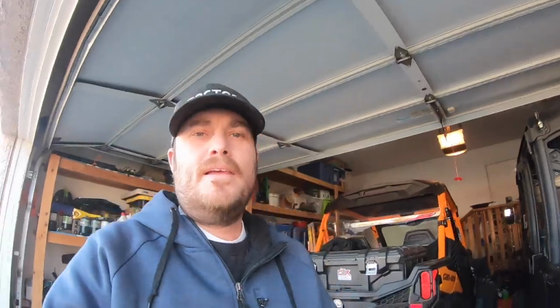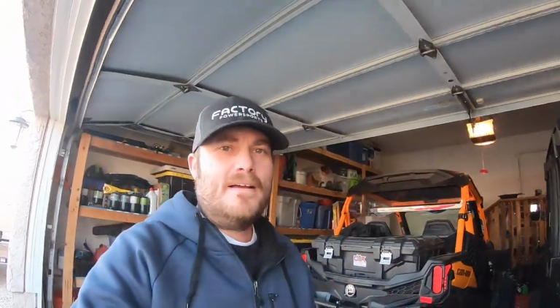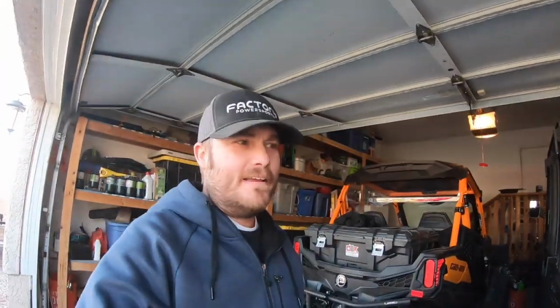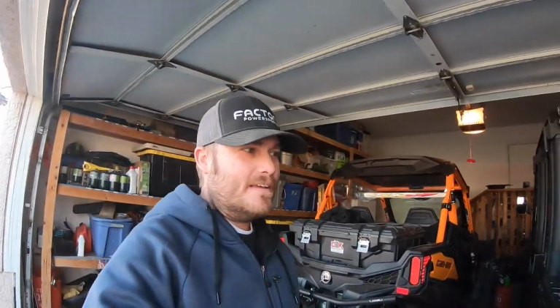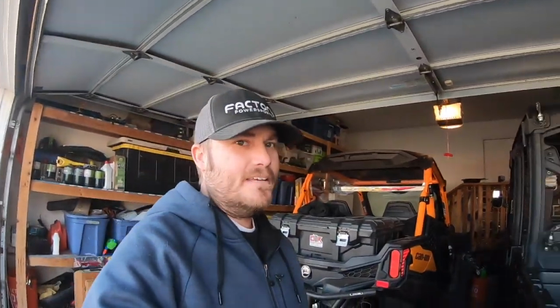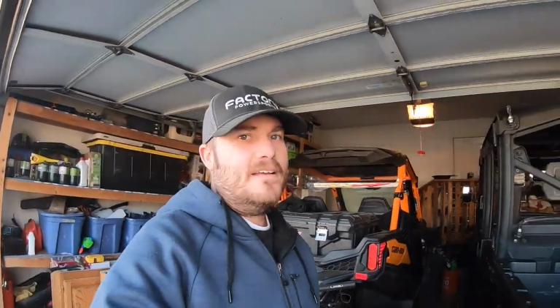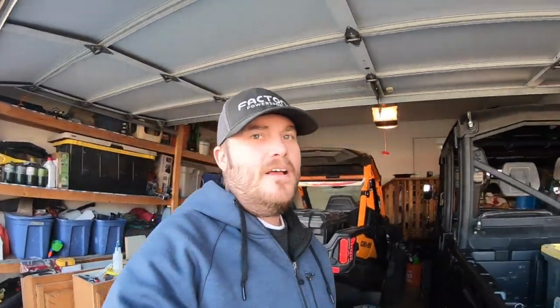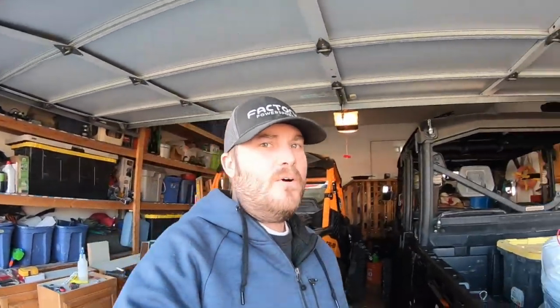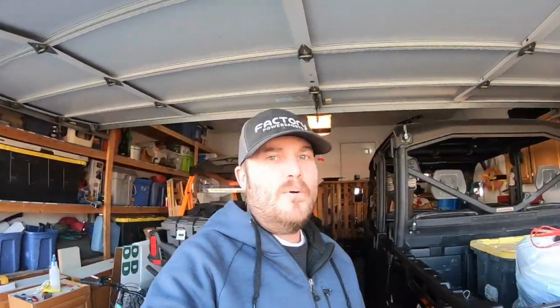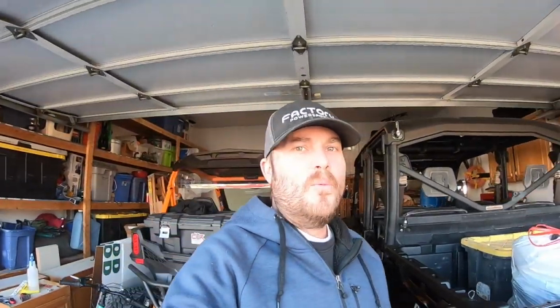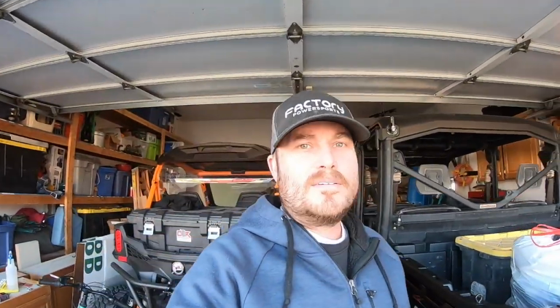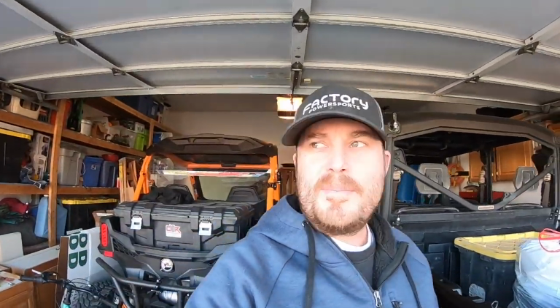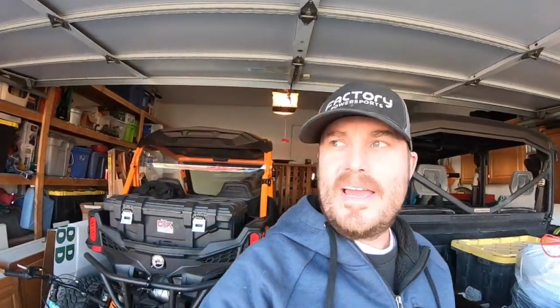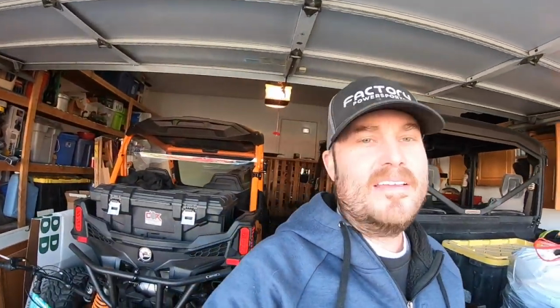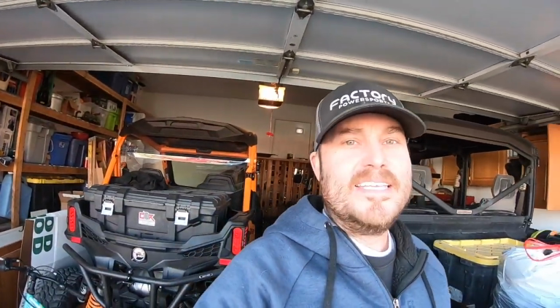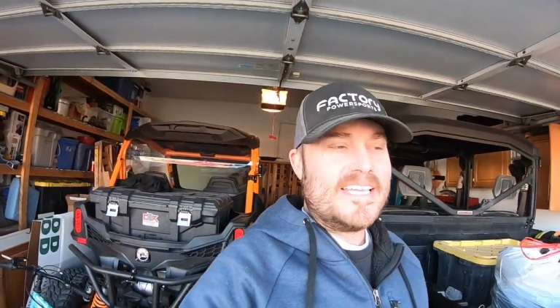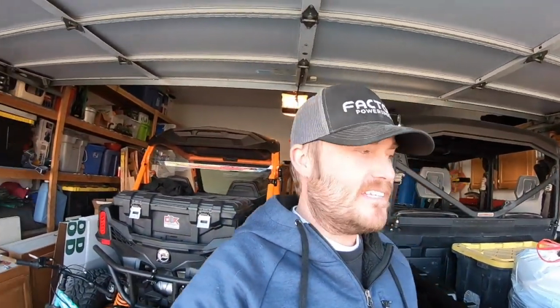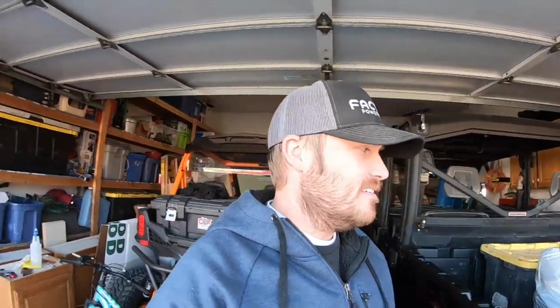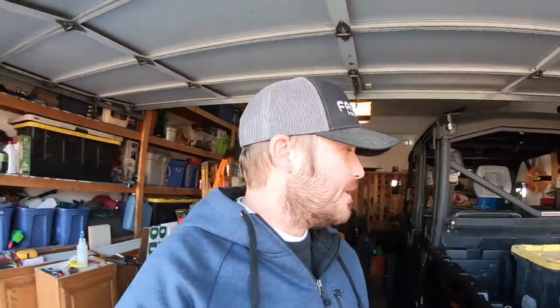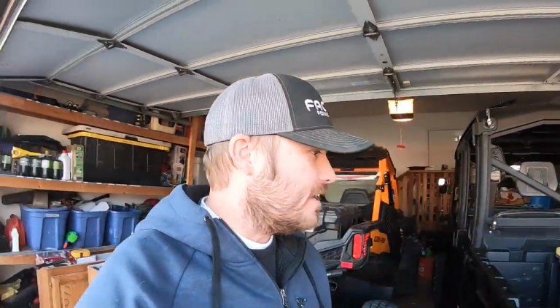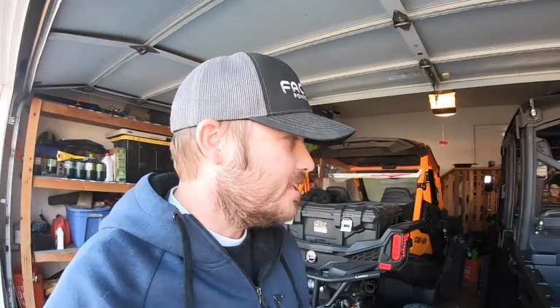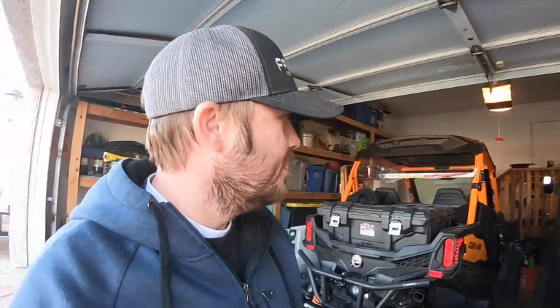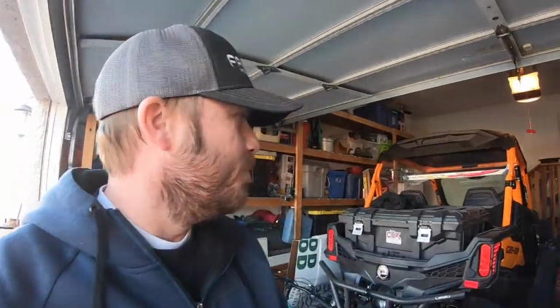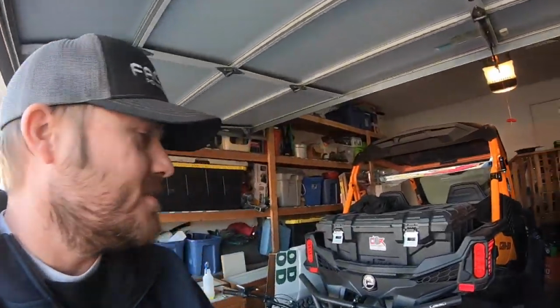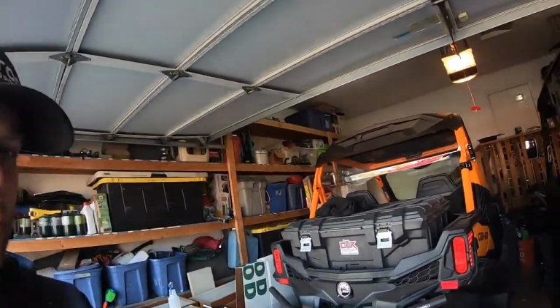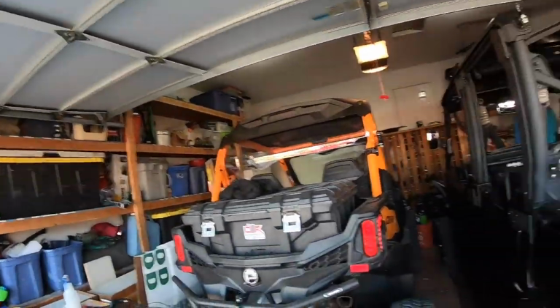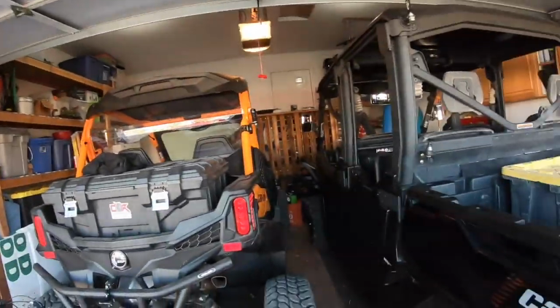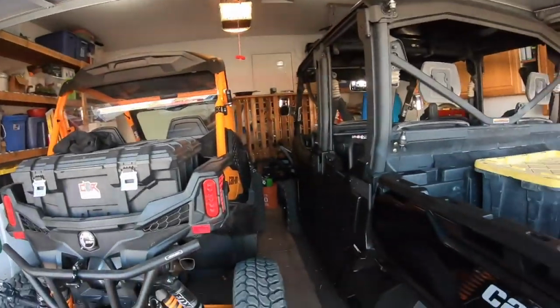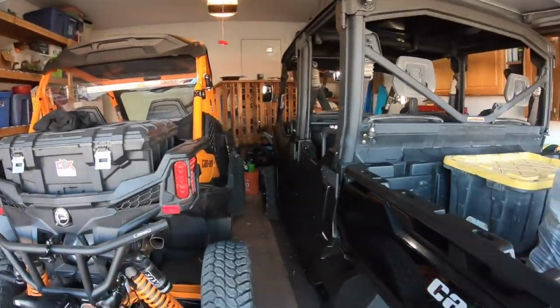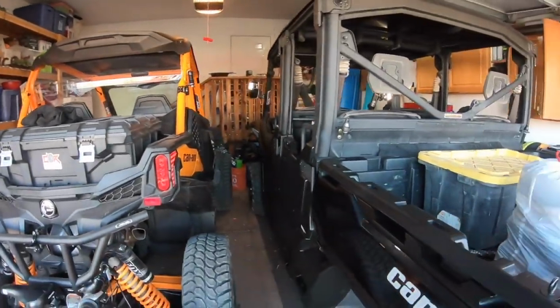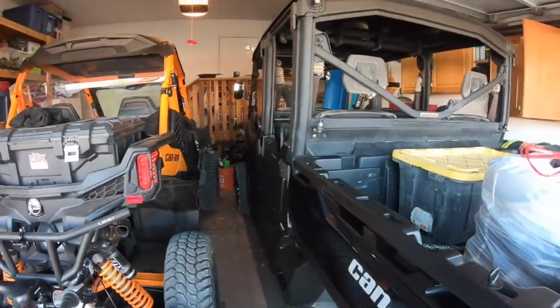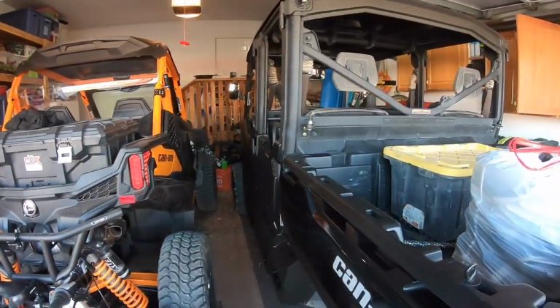Alright guys, welcome to my disaster. Oh my gosh. I'm embarrassed to show you. This is the garage.